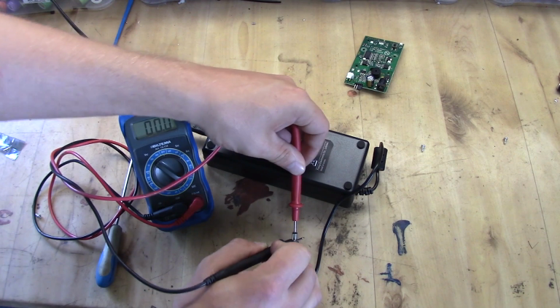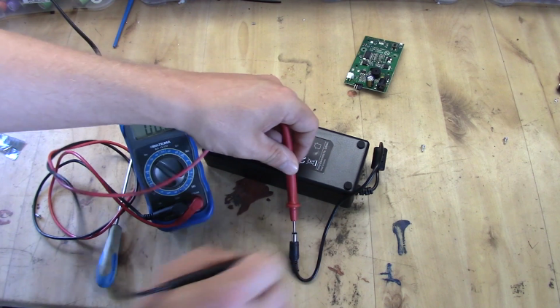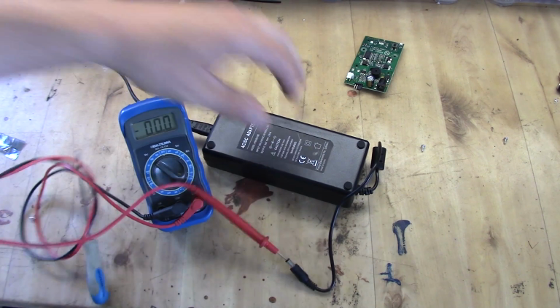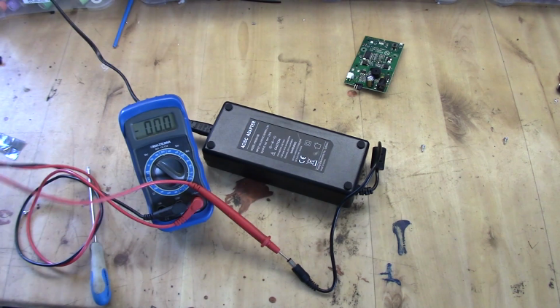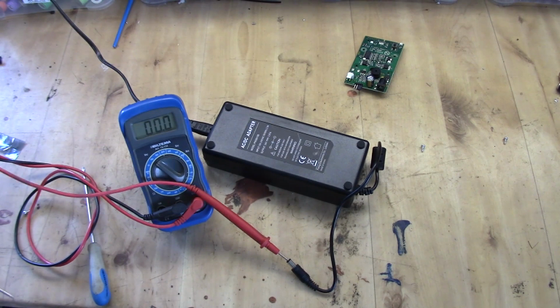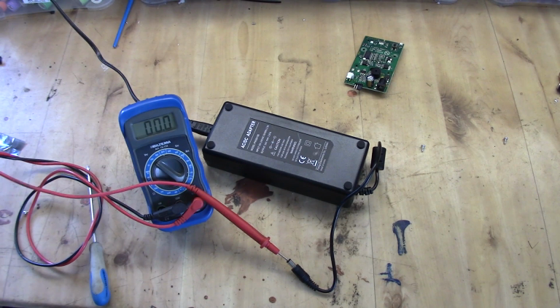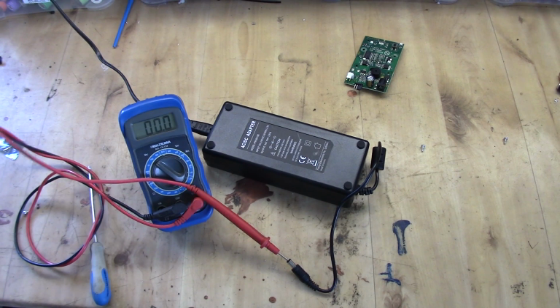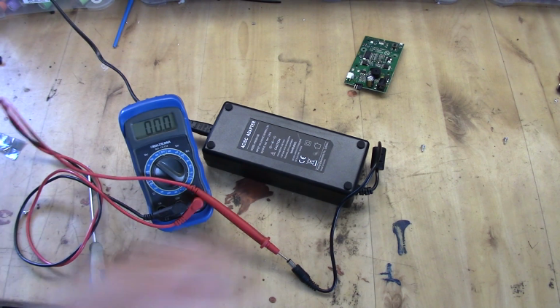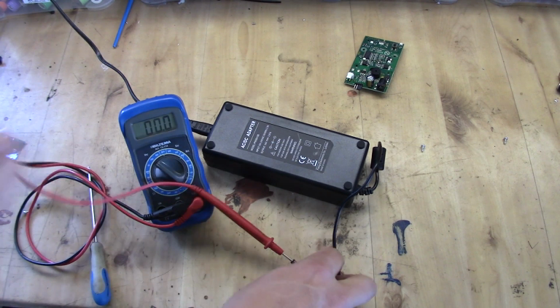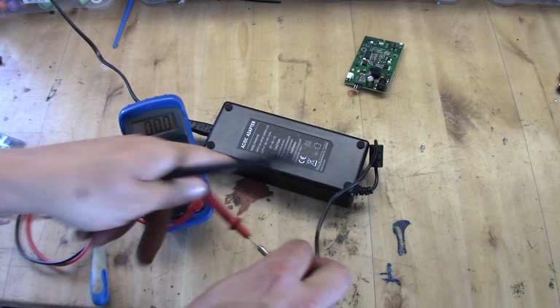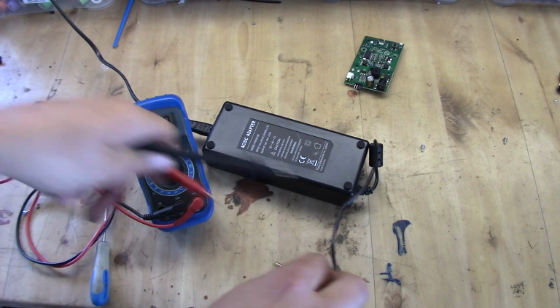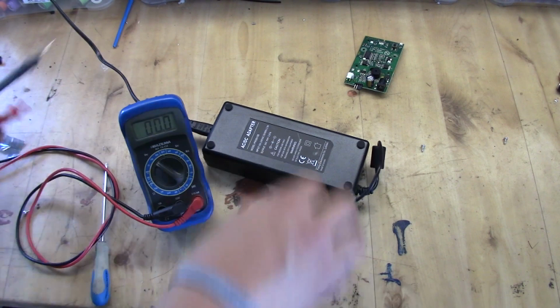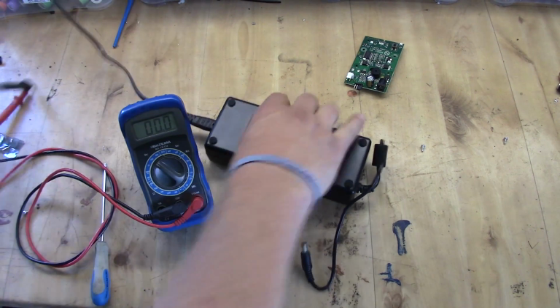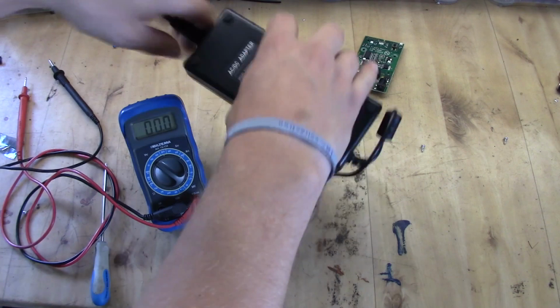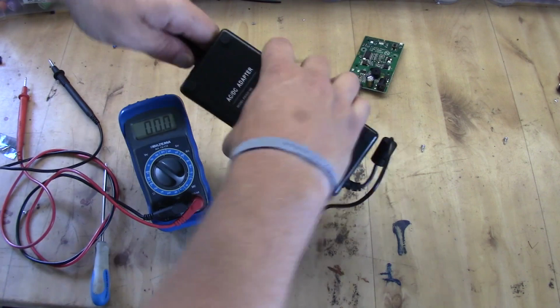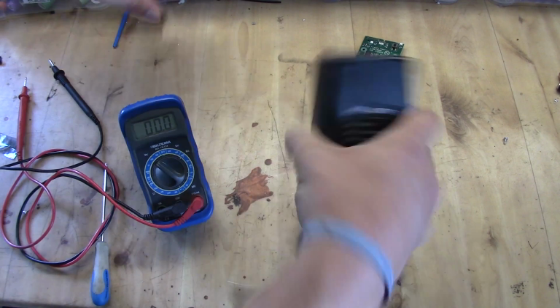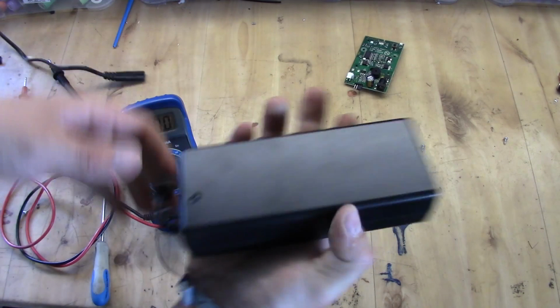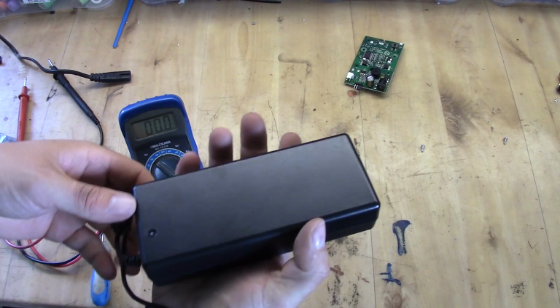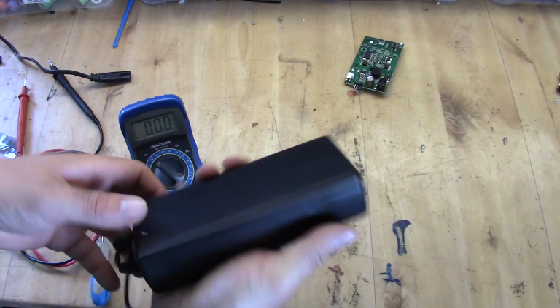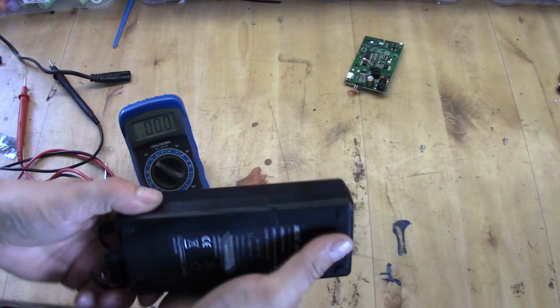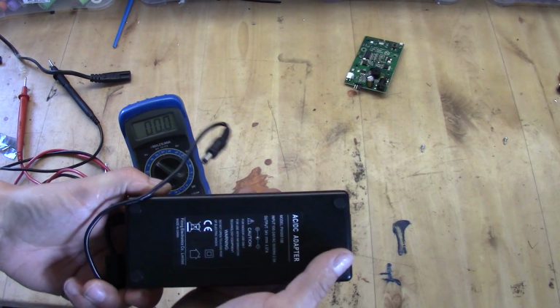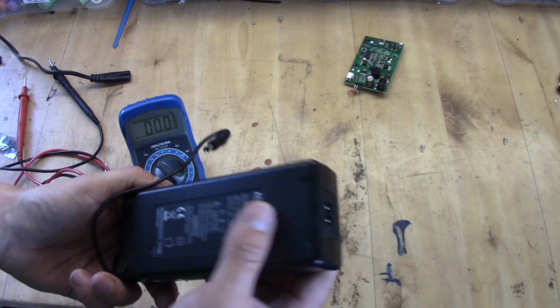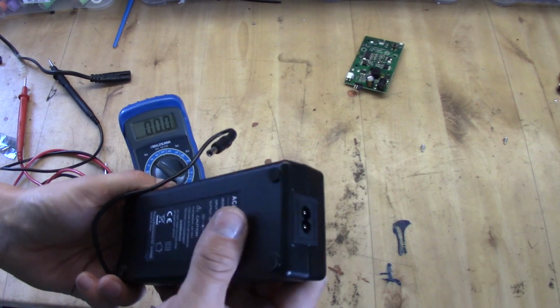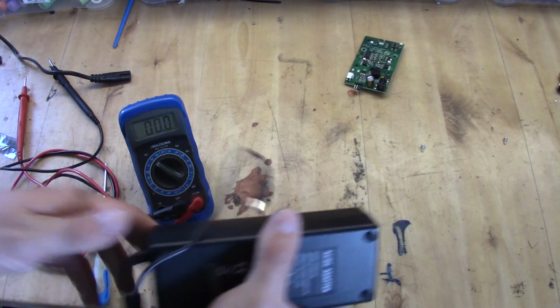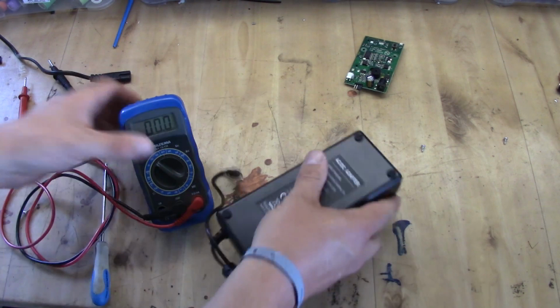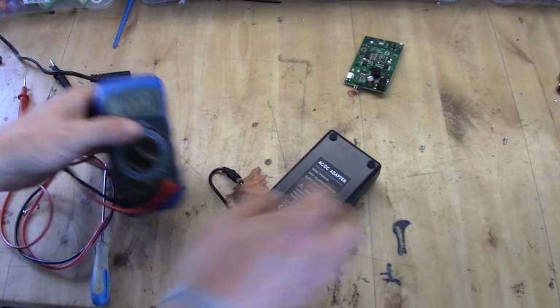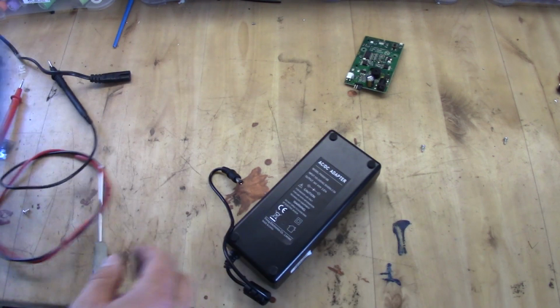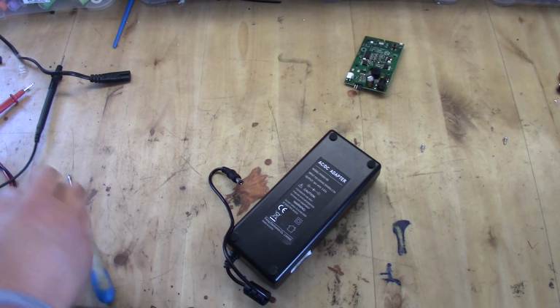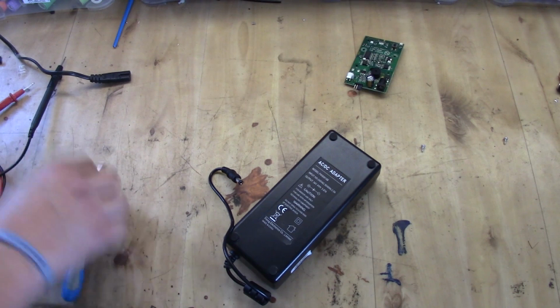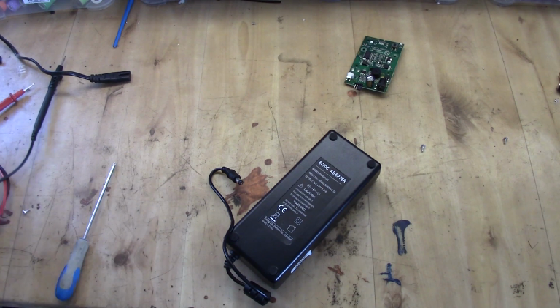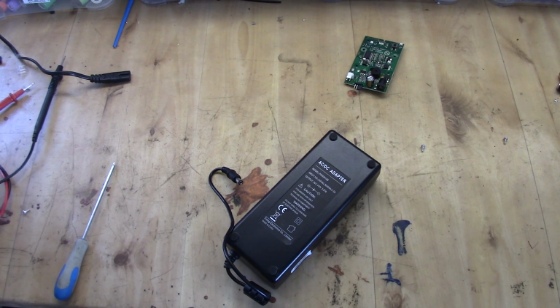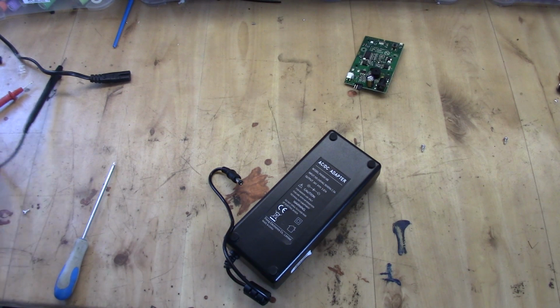And there is nothing out, so basically this AC/DC adapter seems to be blown. Let's start by picking that apart as well.